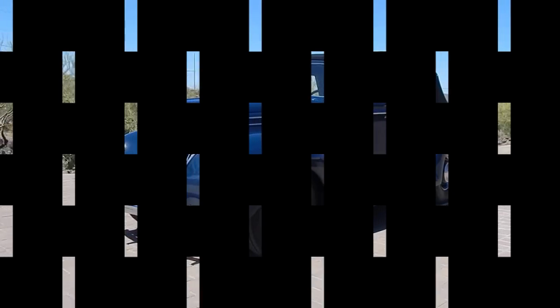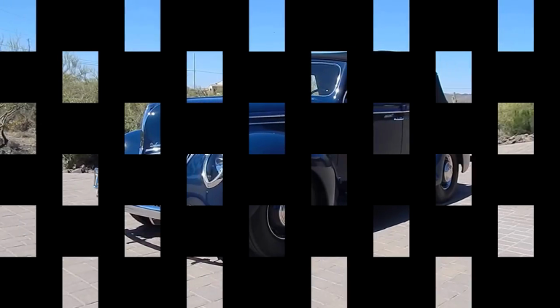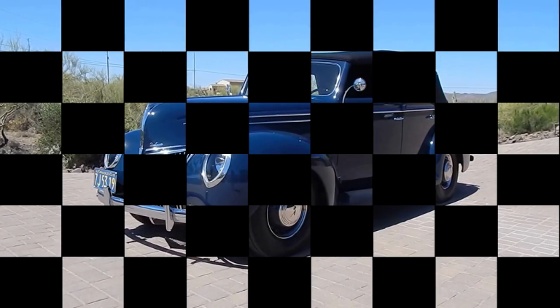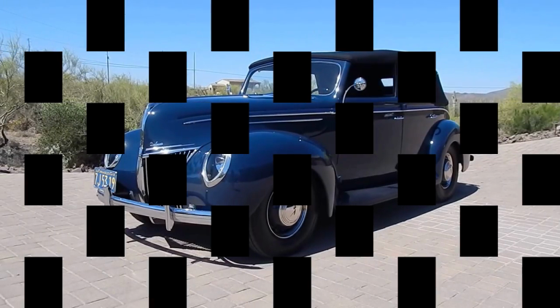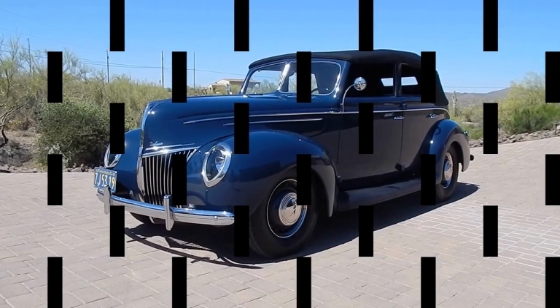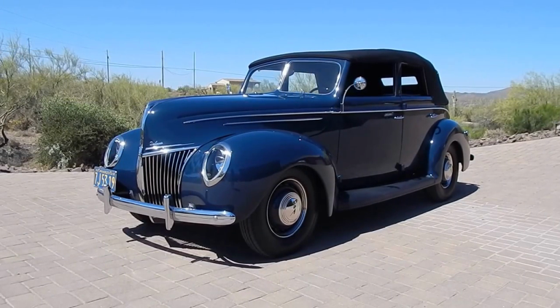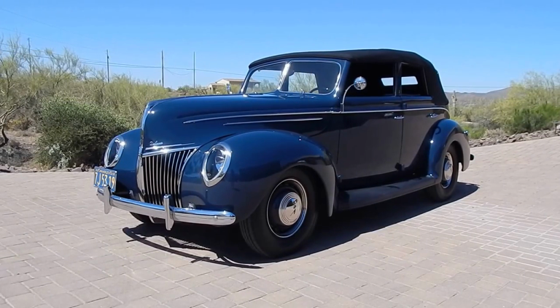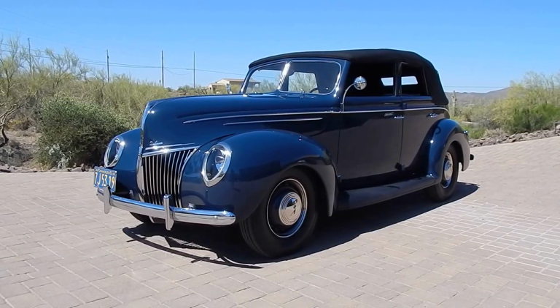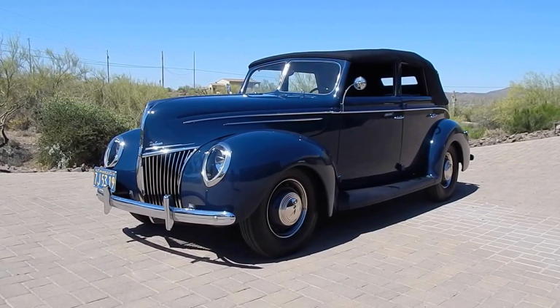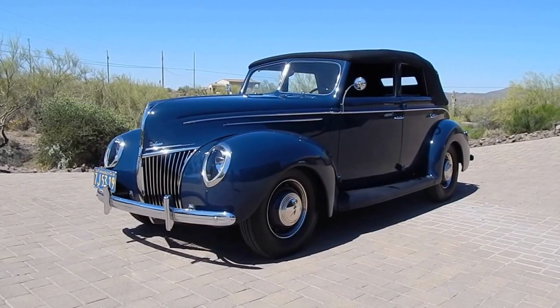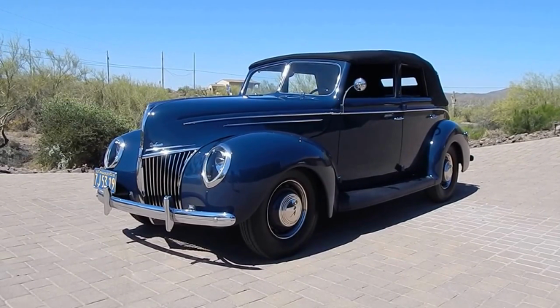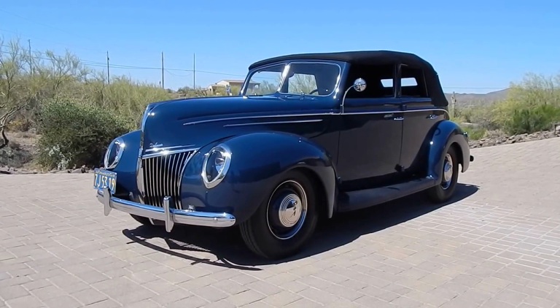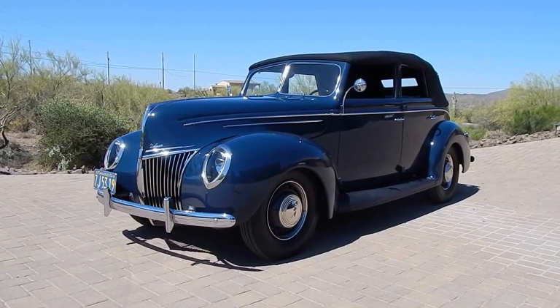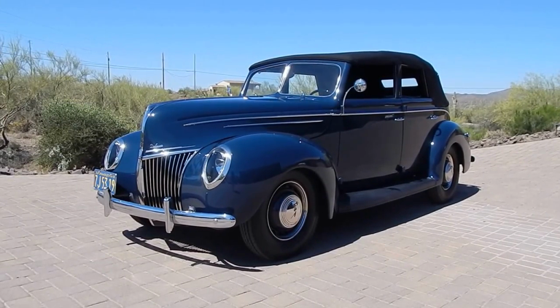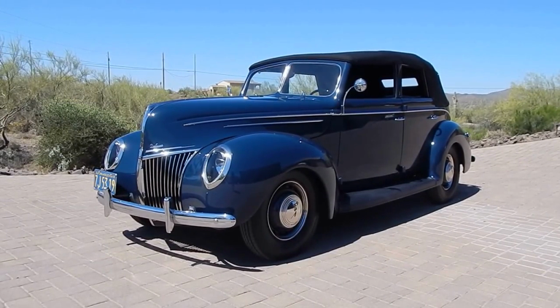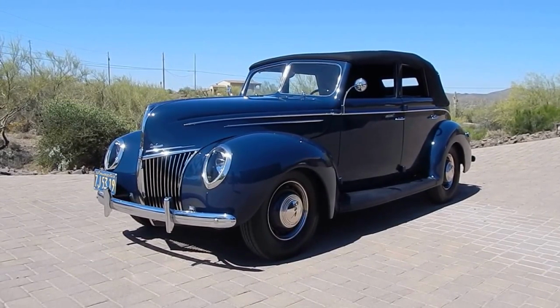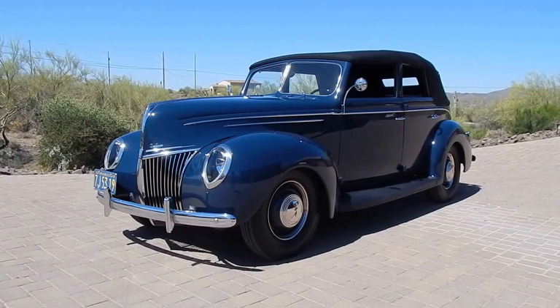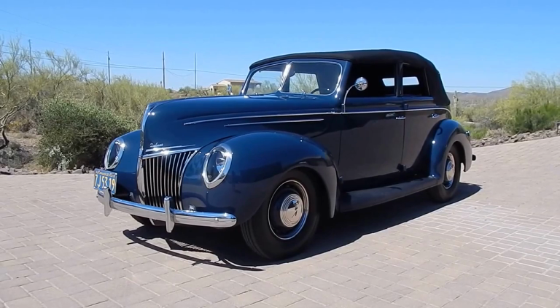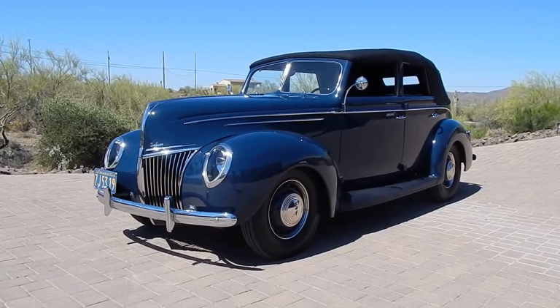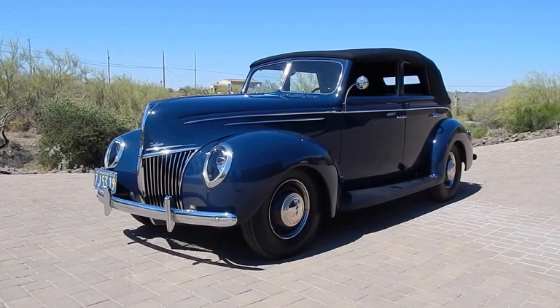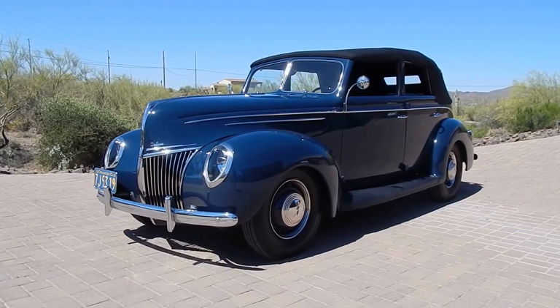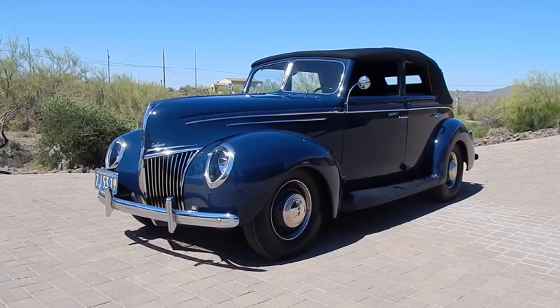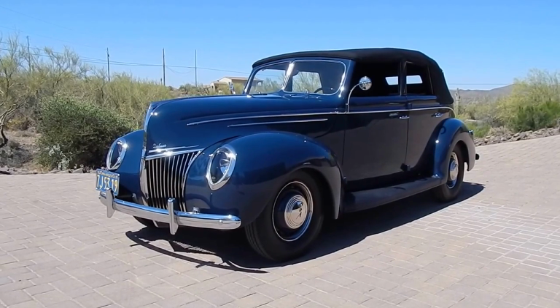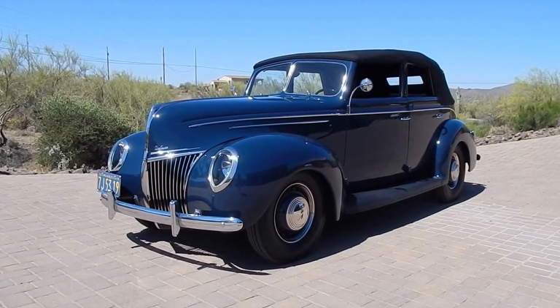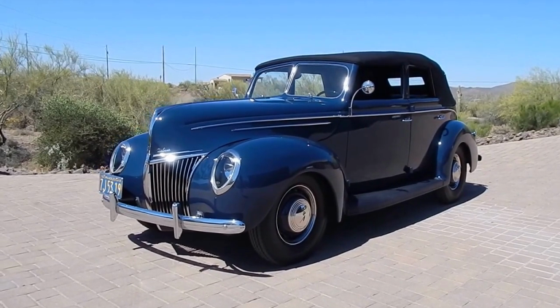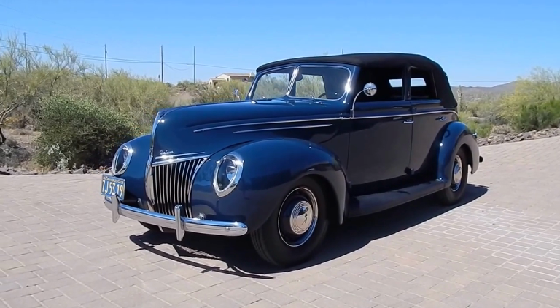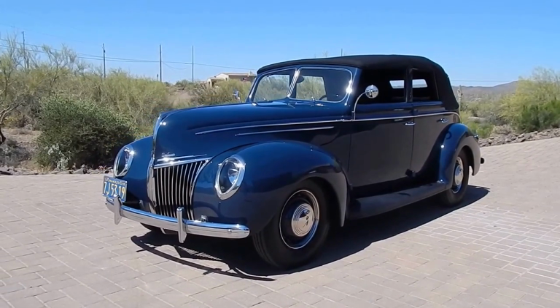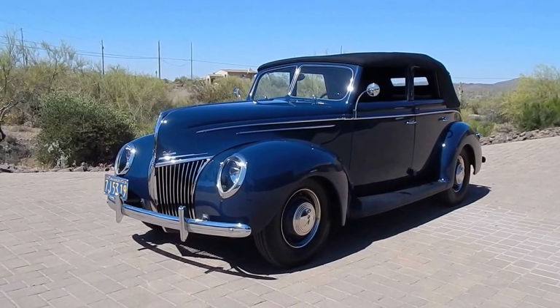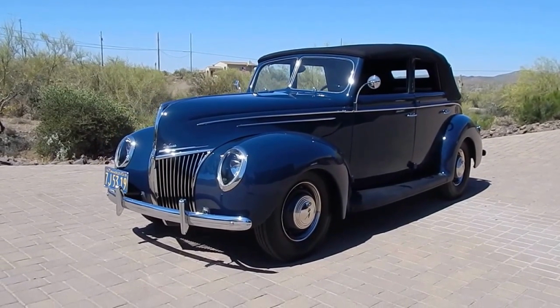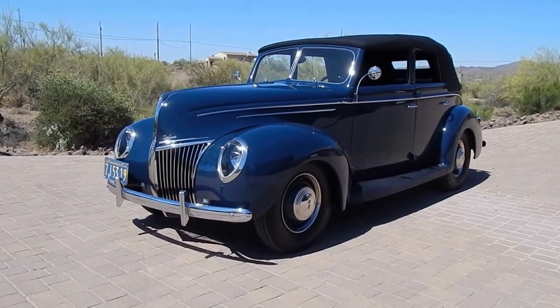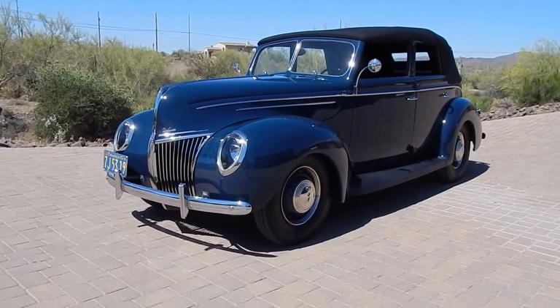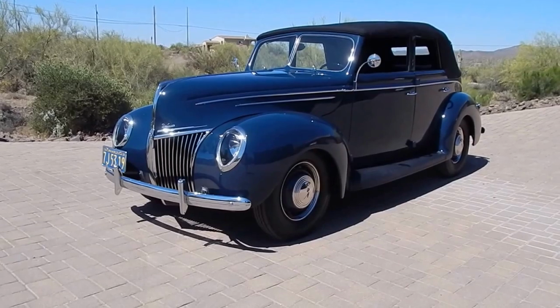Here we are in a beautiful late morning in New River, Arizona, looking at a gorgeous 1939 convertible sedan deluxe. Absolutely beautiful on a fresh restoration.